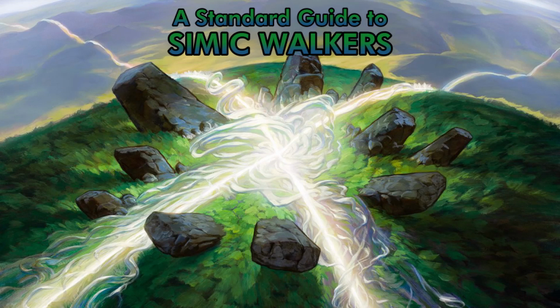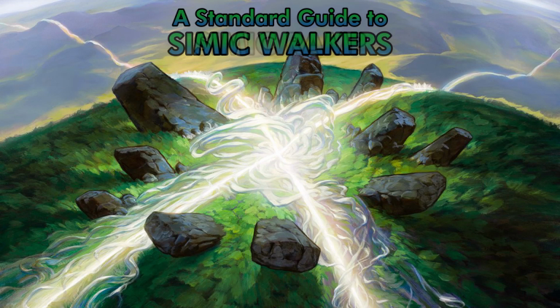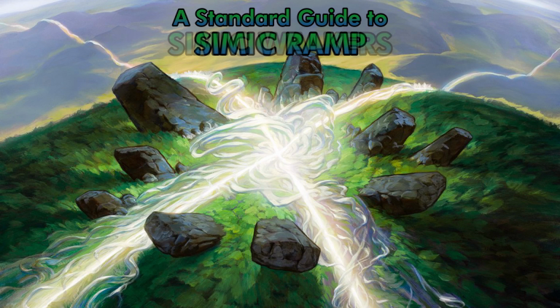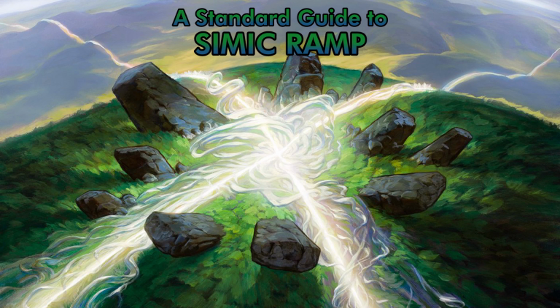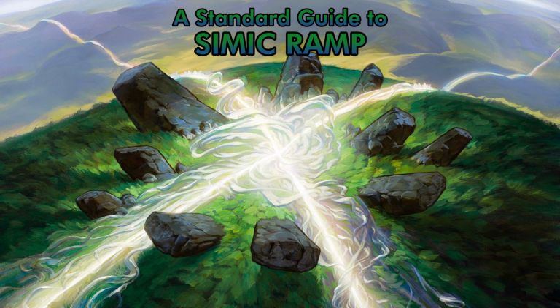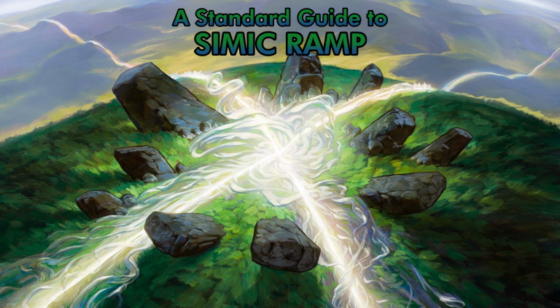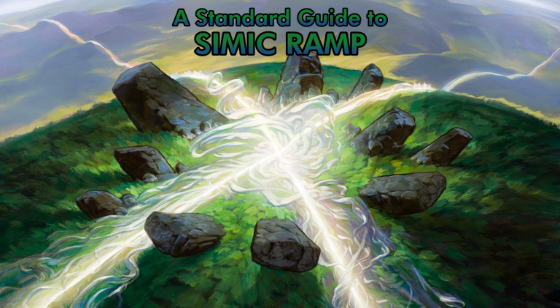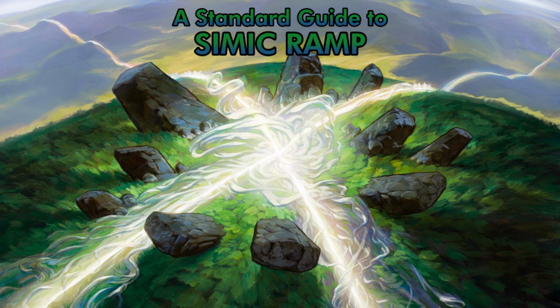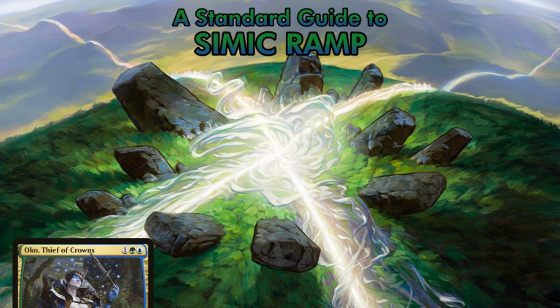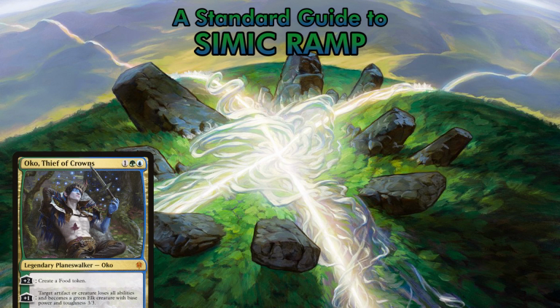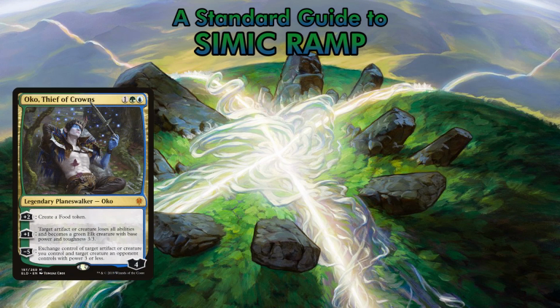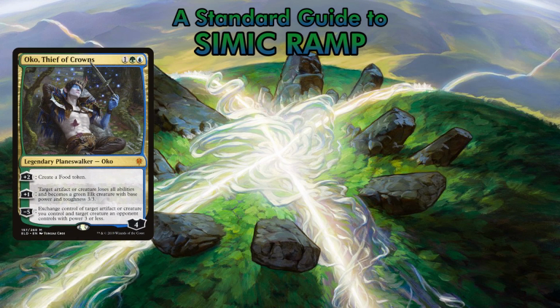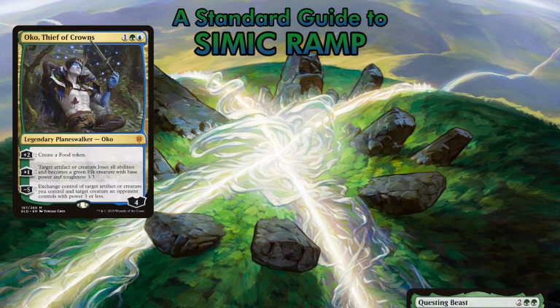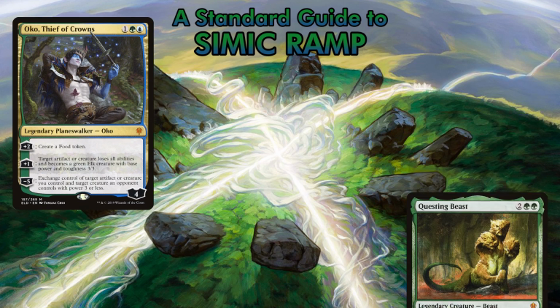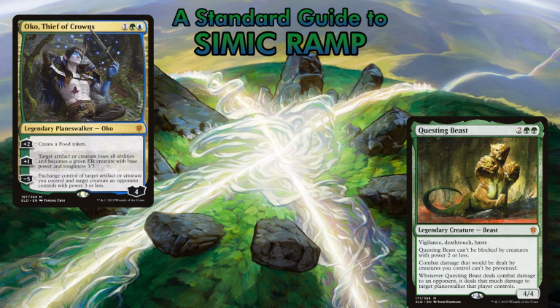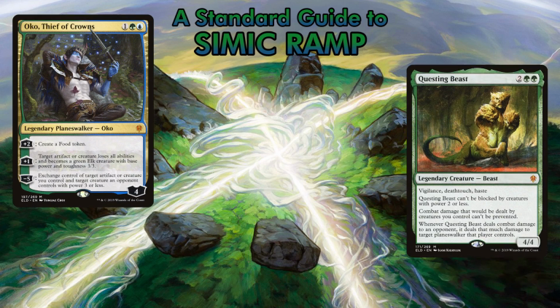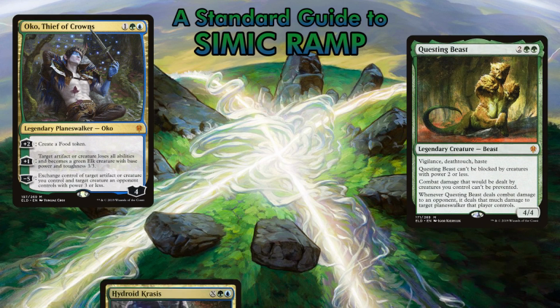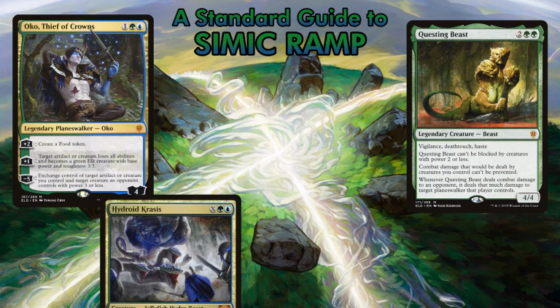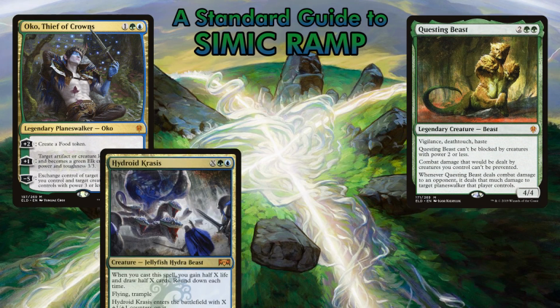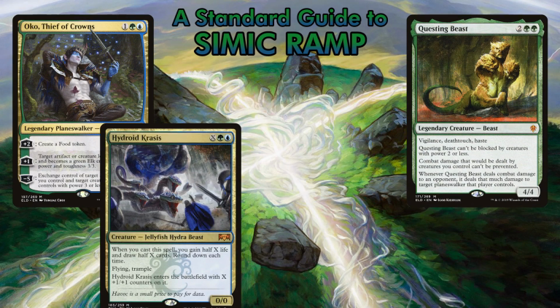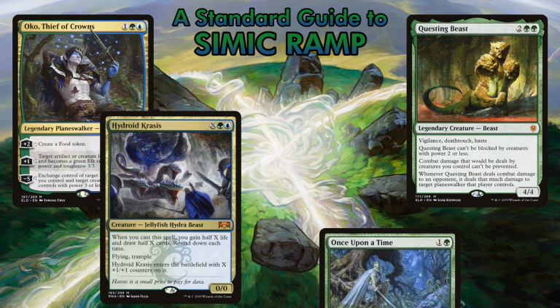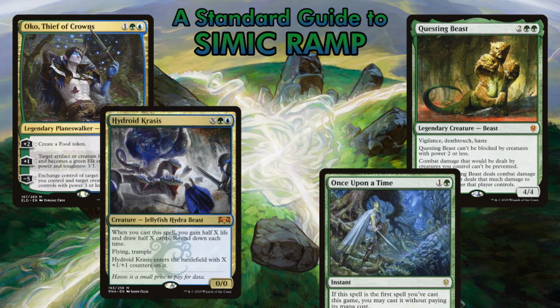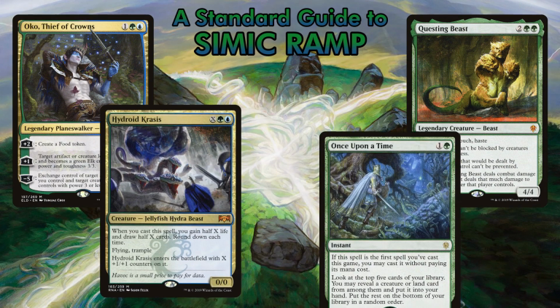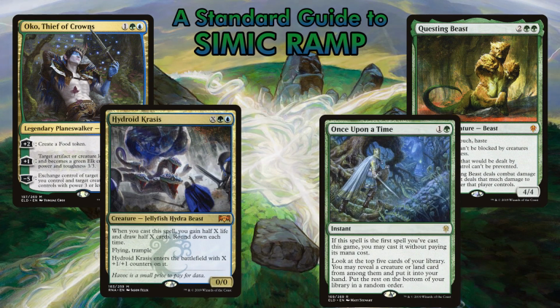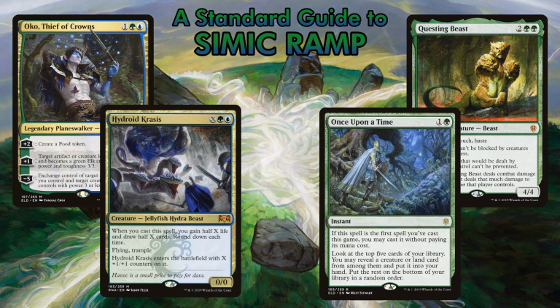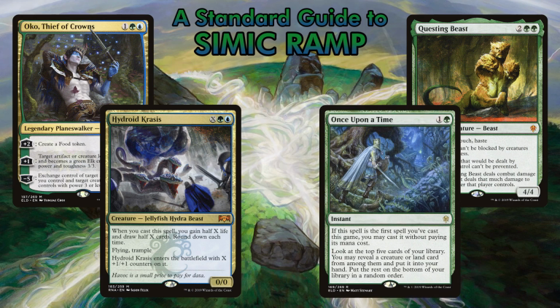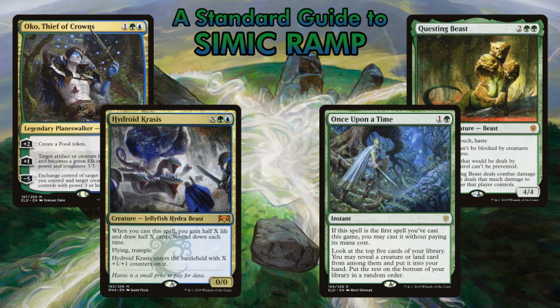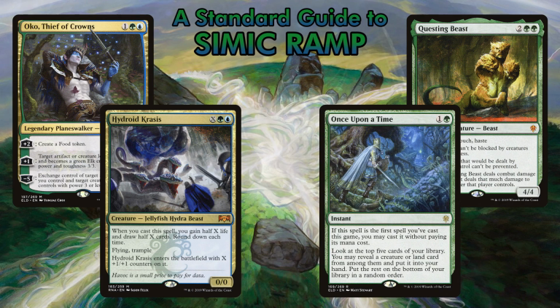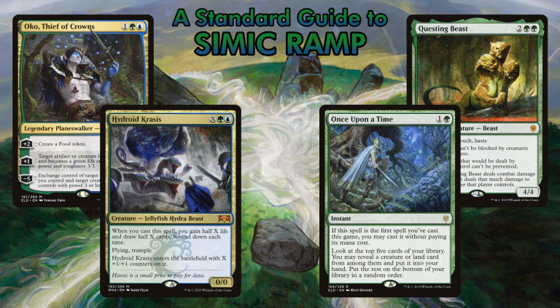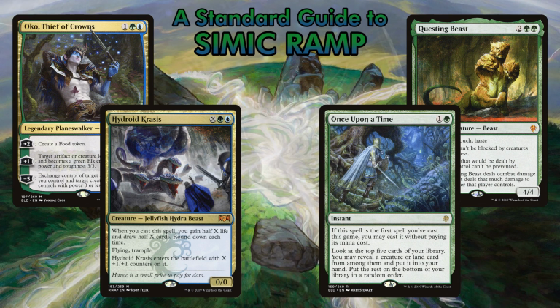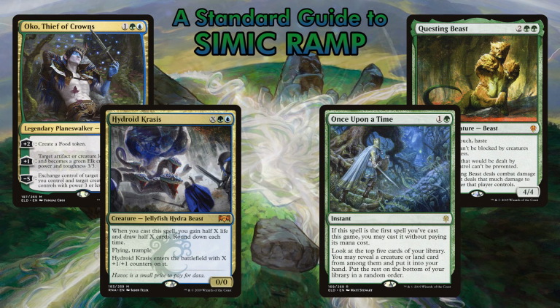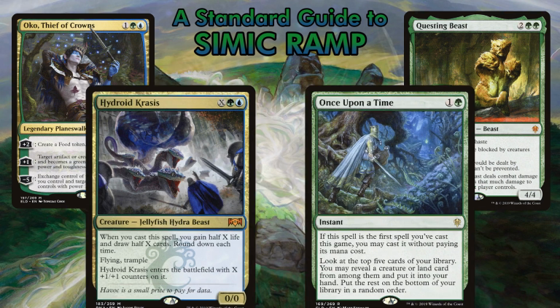You can also play Simic Ramp. Although that deck still does need the playset of Oko, playset of Questing Beasts, playset of Krasis, and playset of Once Upon a Time, there are some subtle differences in the full list.